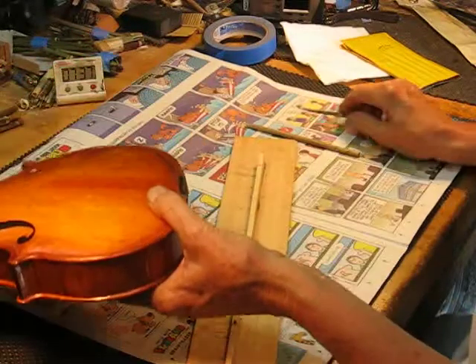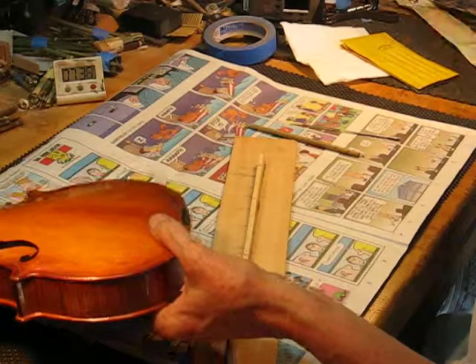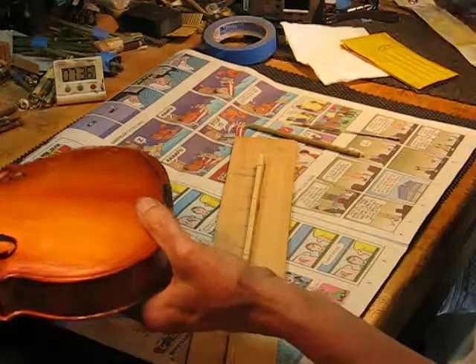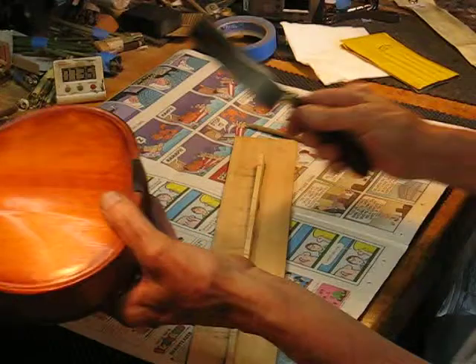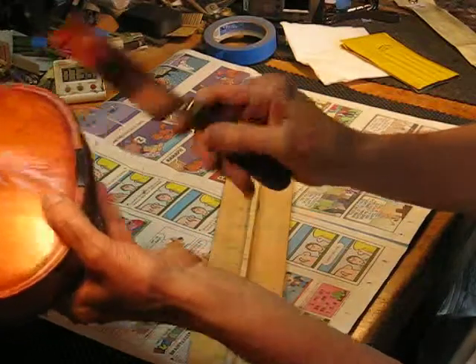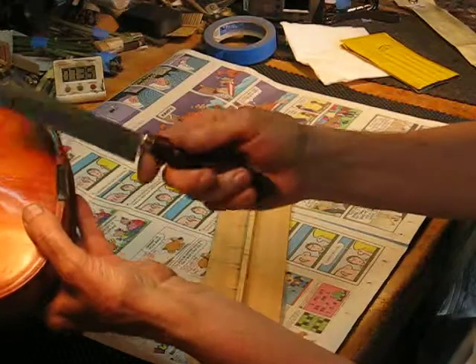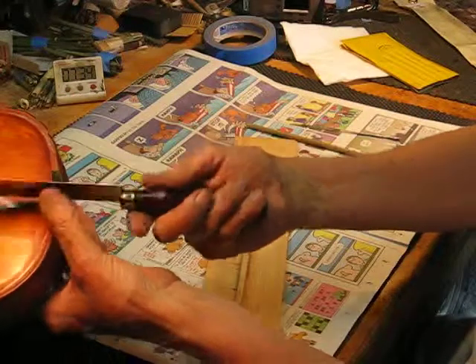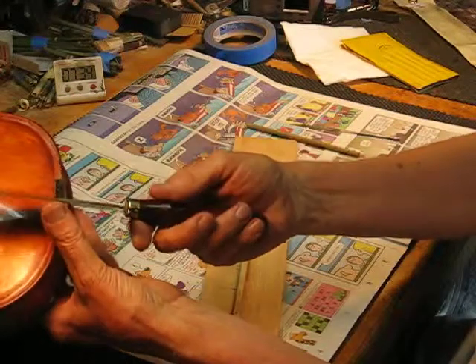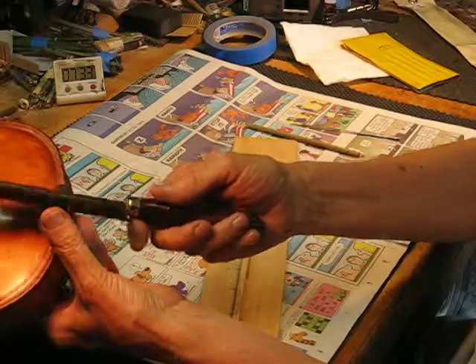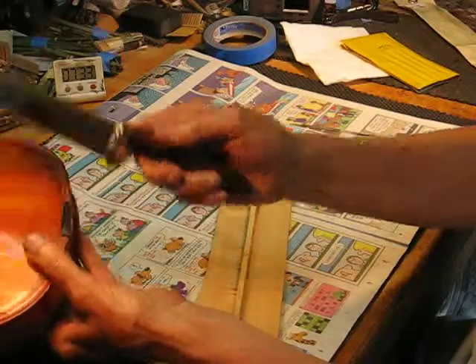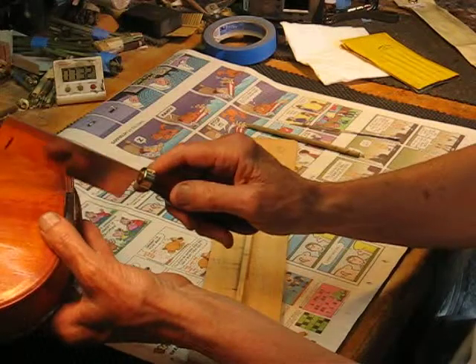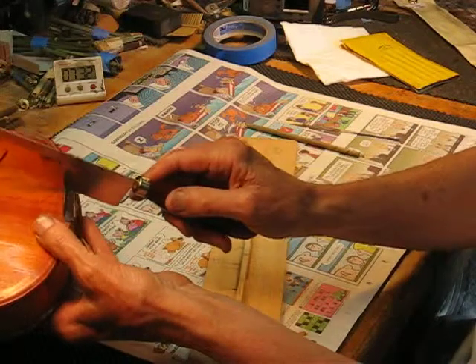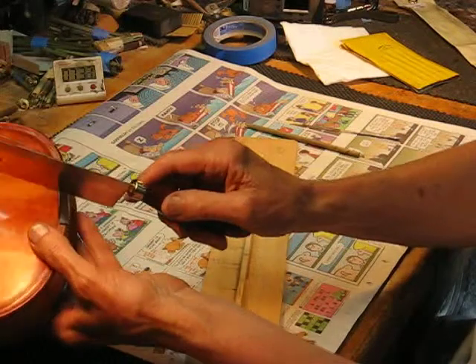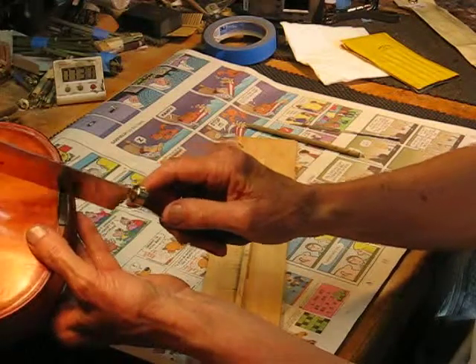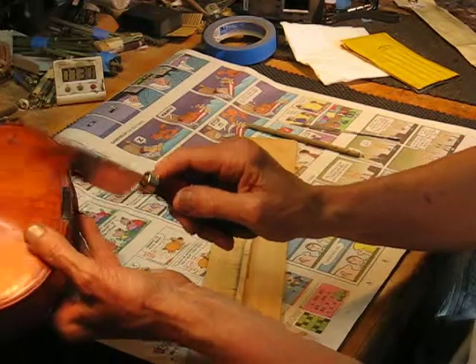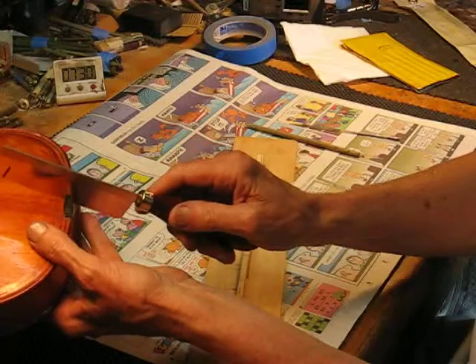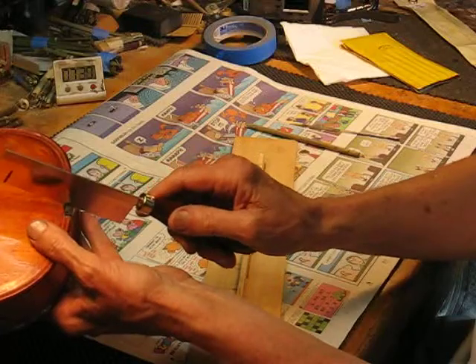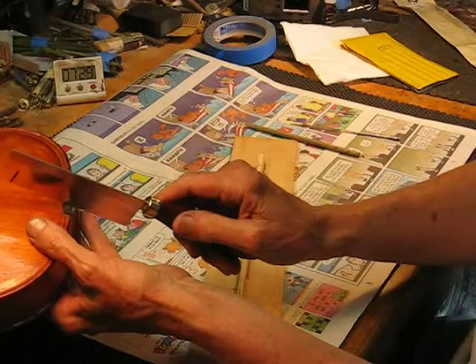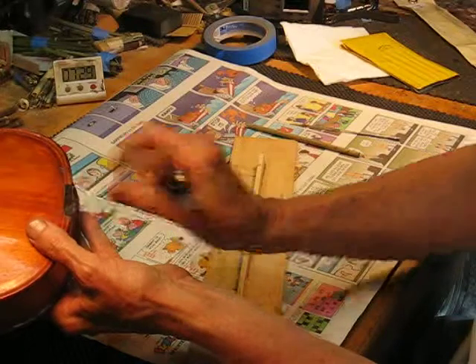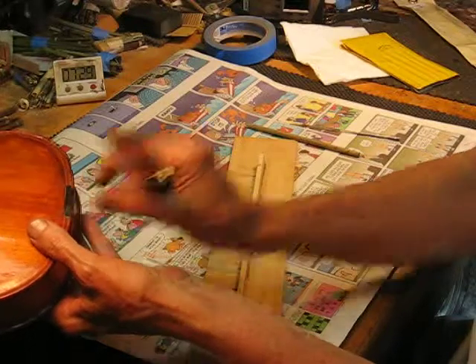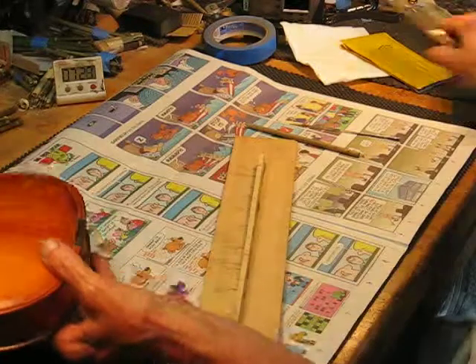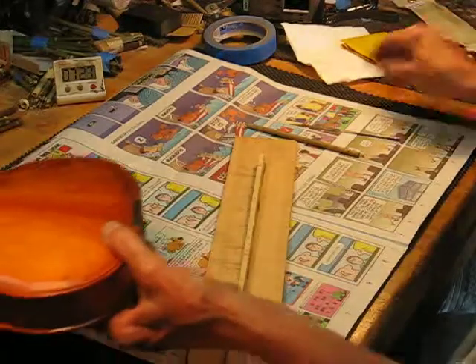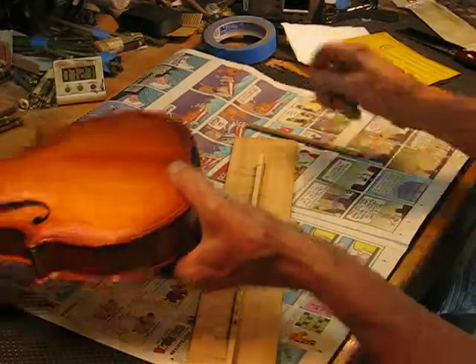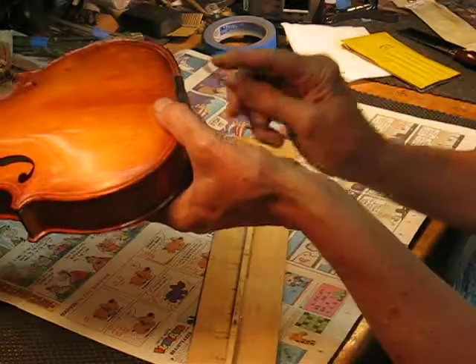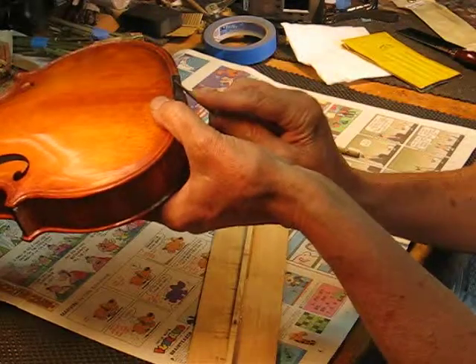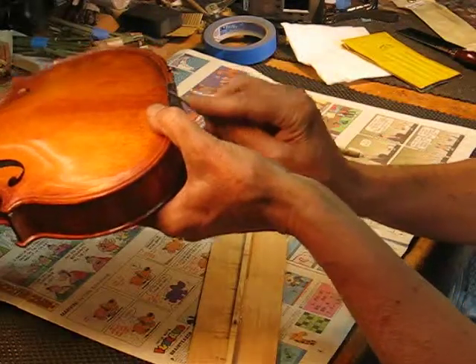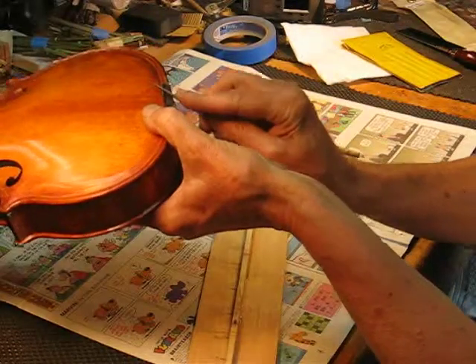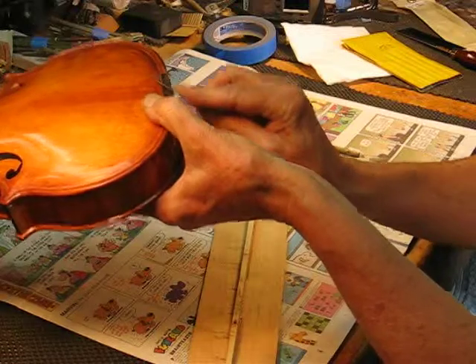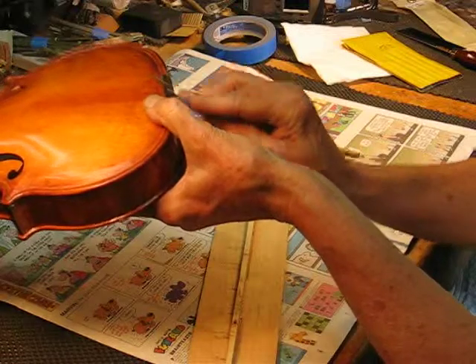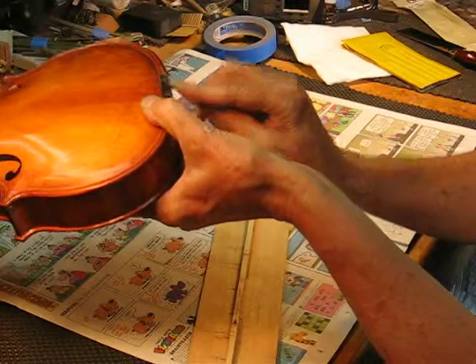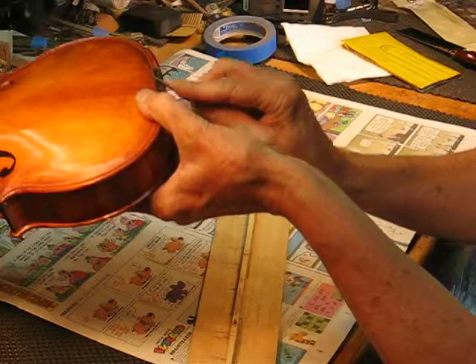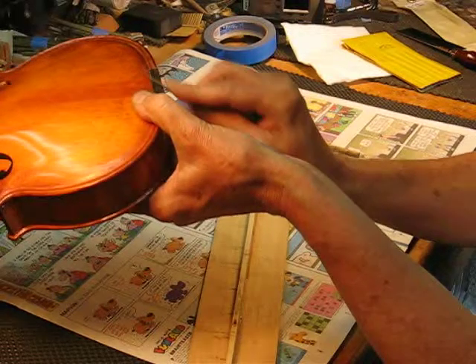Now if we had a lot of distance to go, I'd probably take this very fine Japanese pull saw and just pull a little notch in here, which would effectively shorten it. But since it's only about 5 hertz off, we'll use the file.